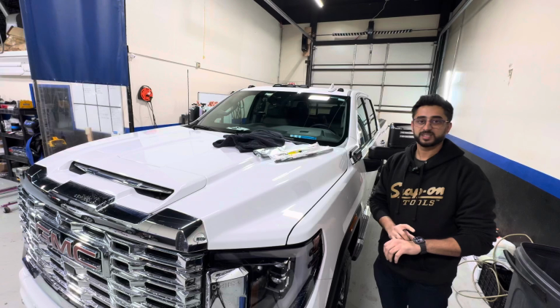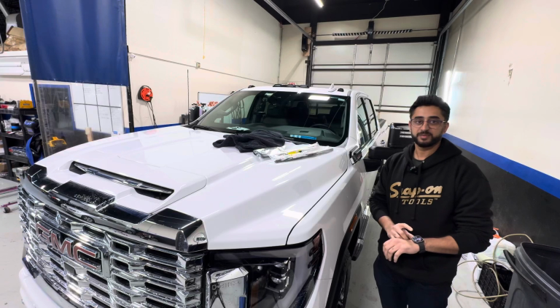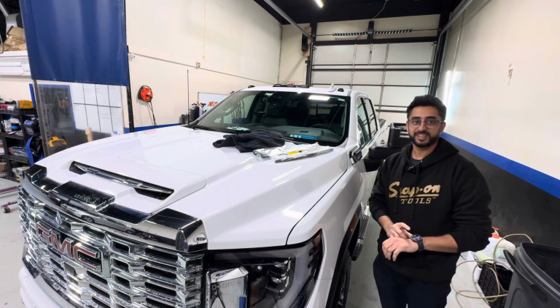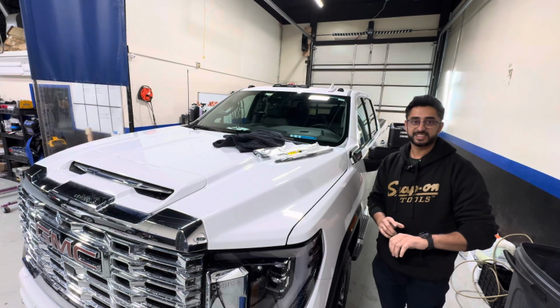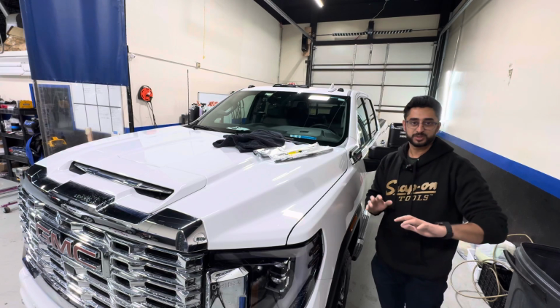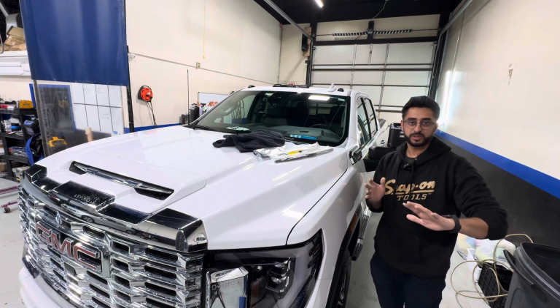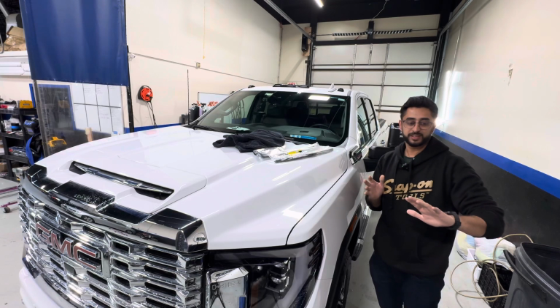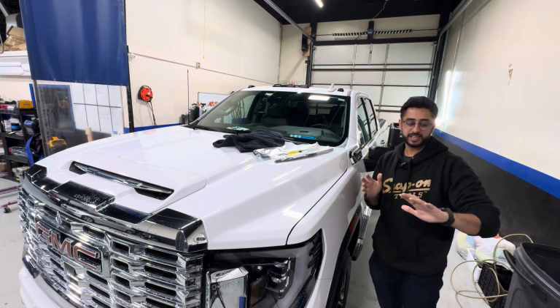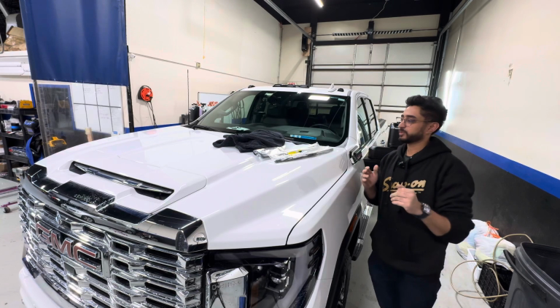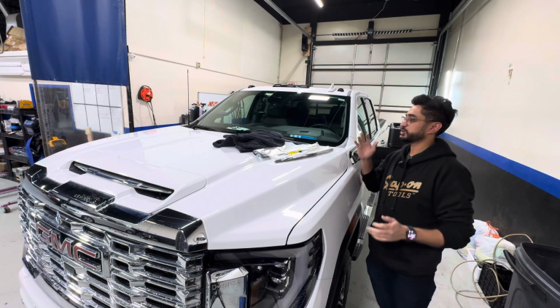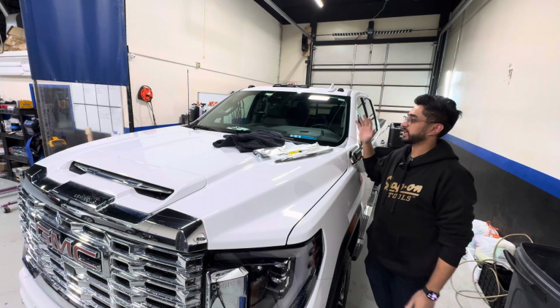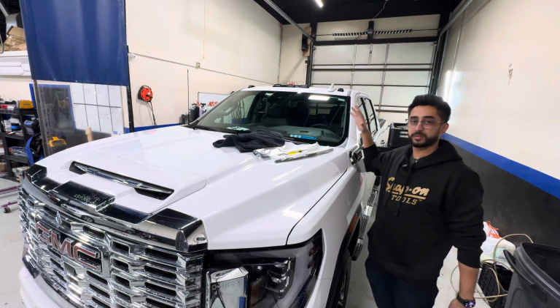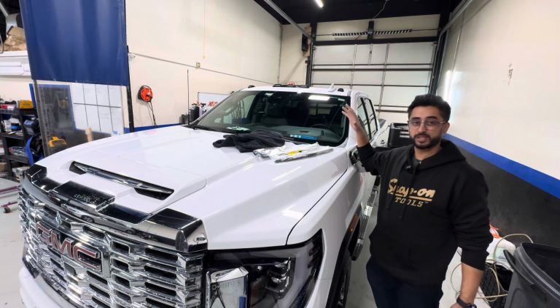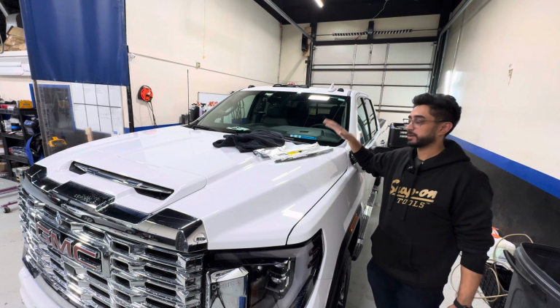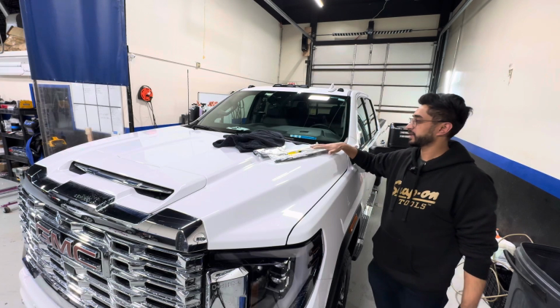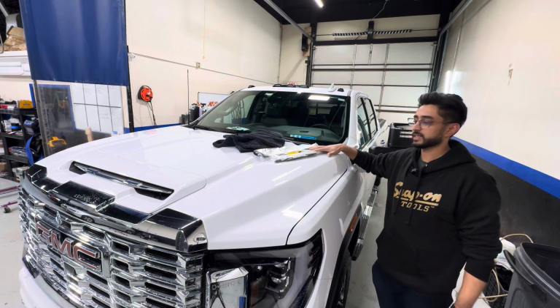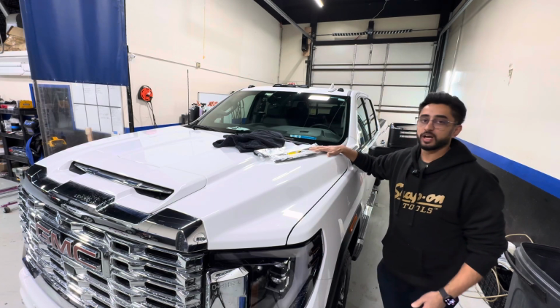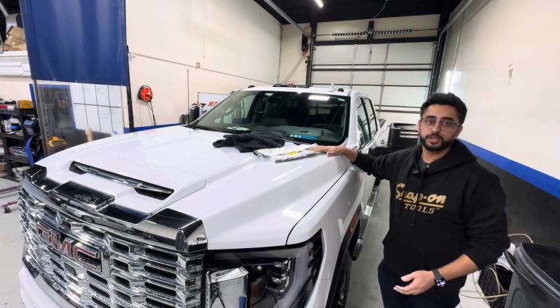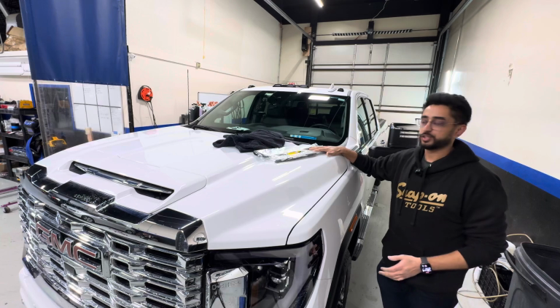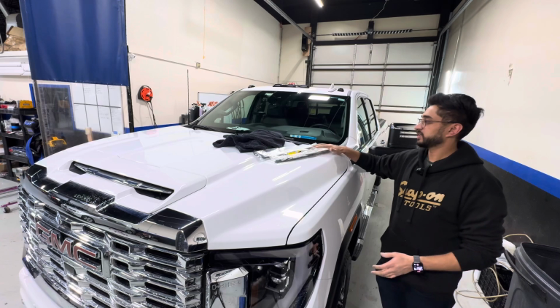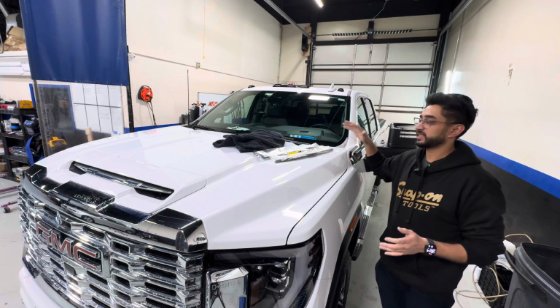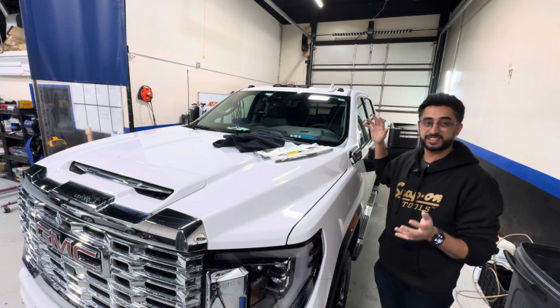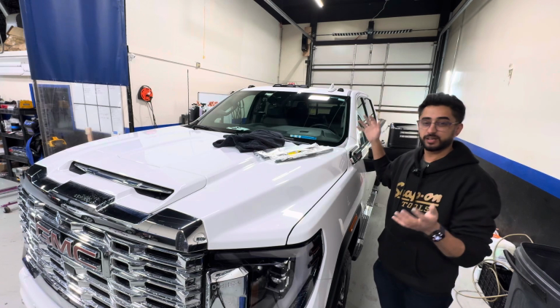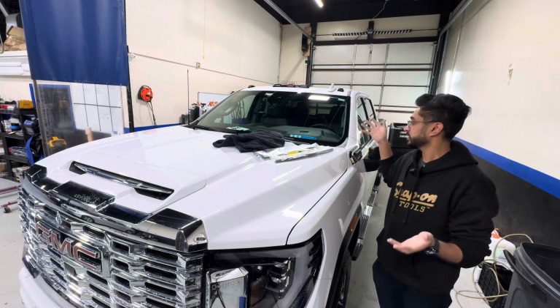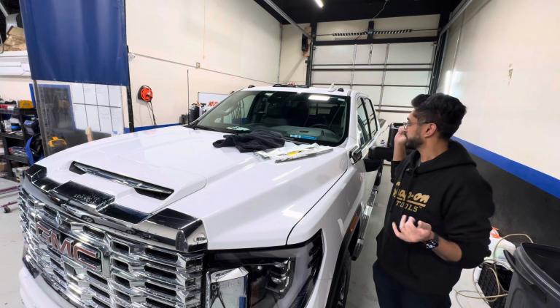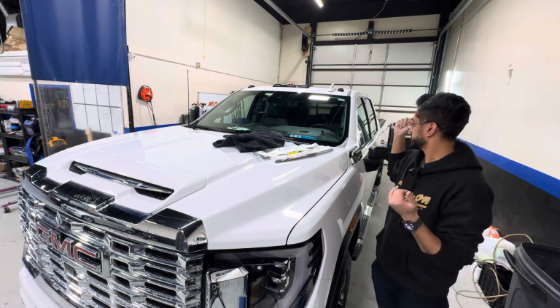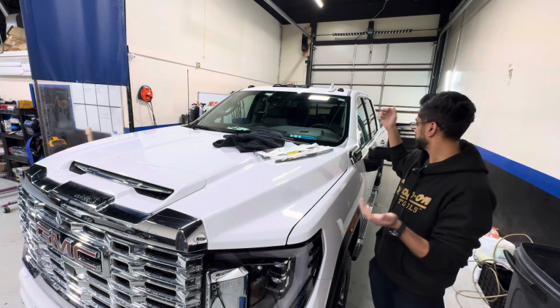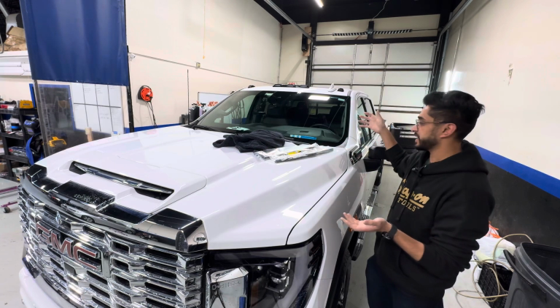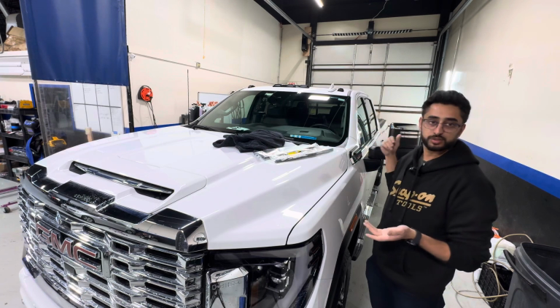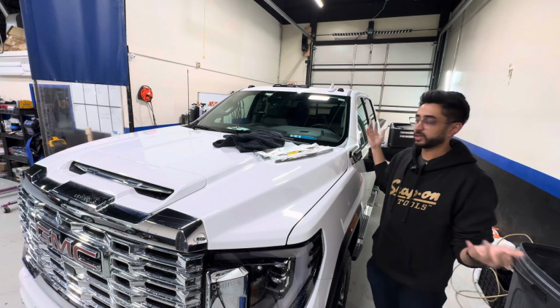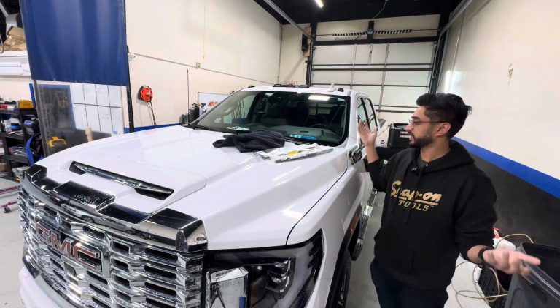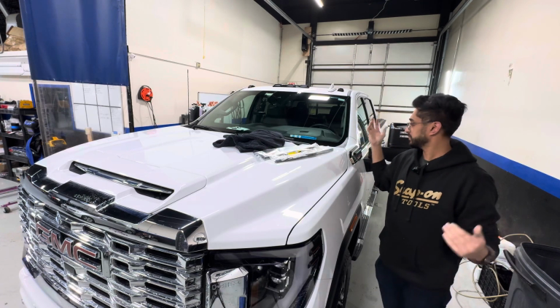What's up everybody, Atif with Tunerworth here and today I'm going to show you how to replace your wiper blades on your GMC Sierra, whether it's a Duramax or whatever the case may be.